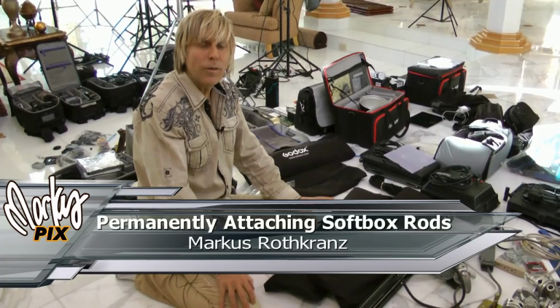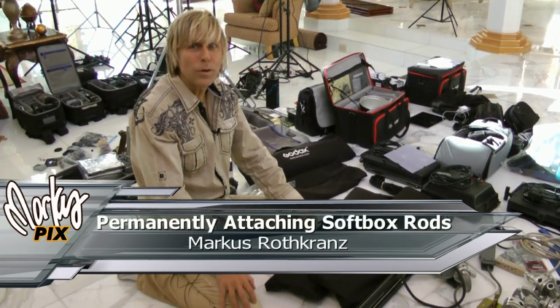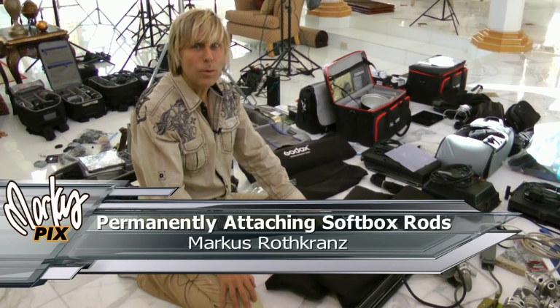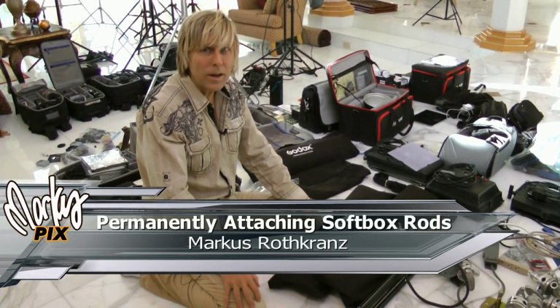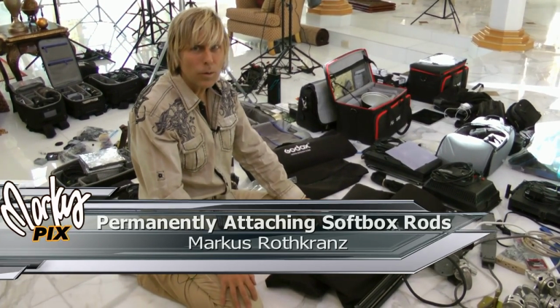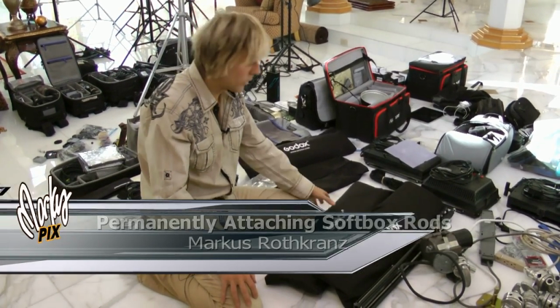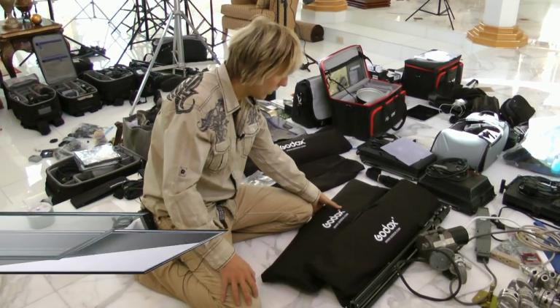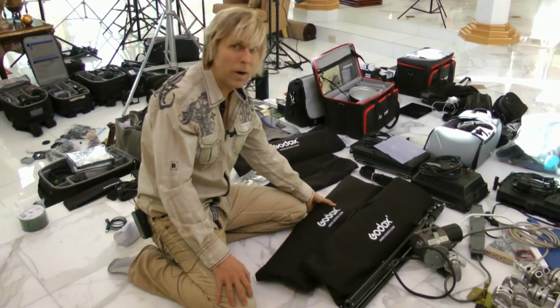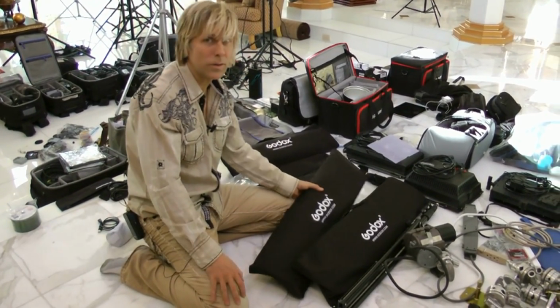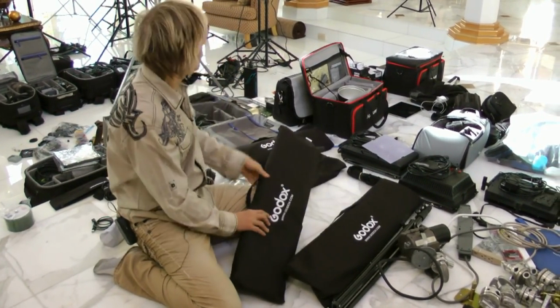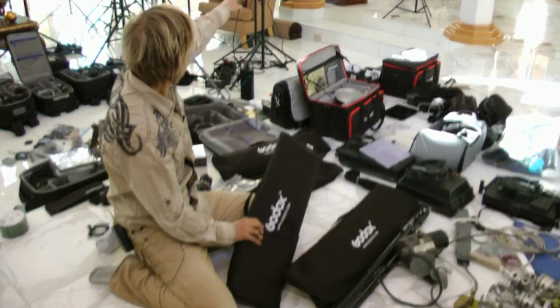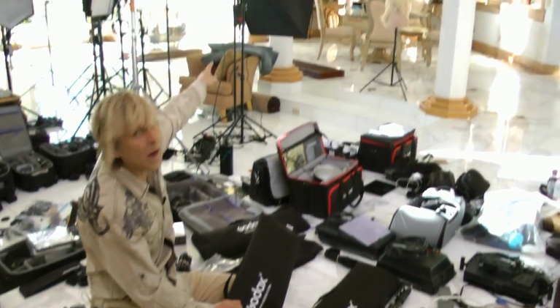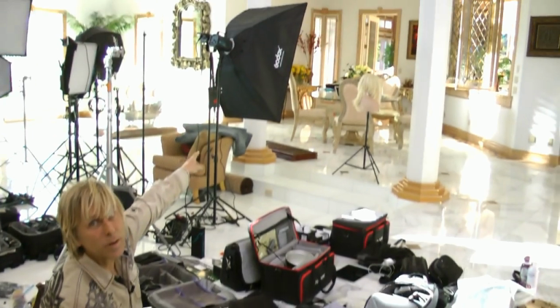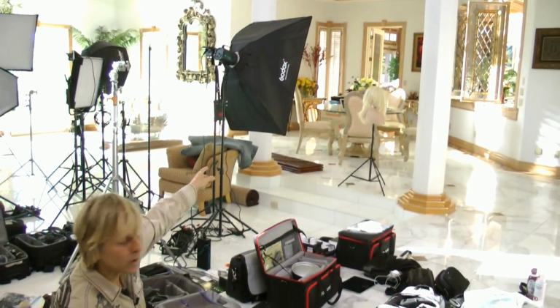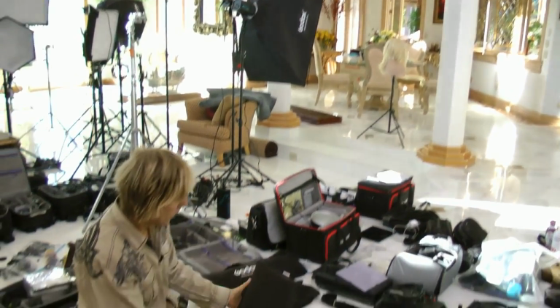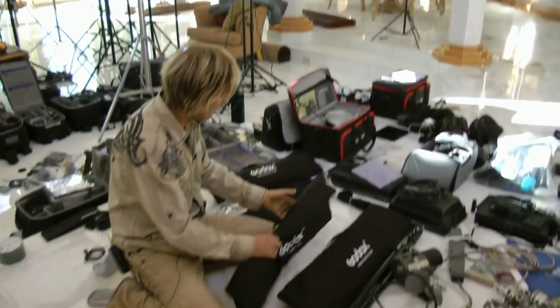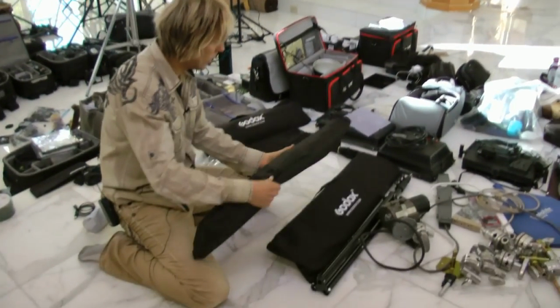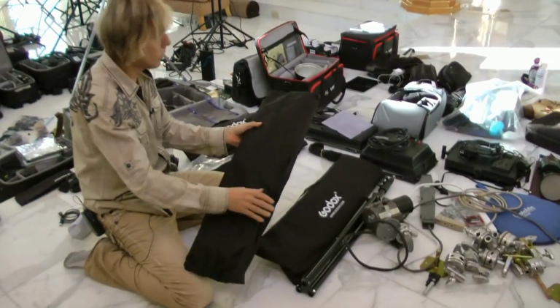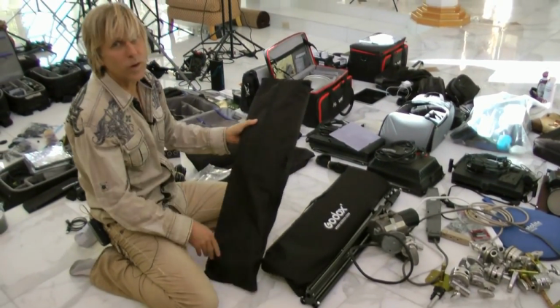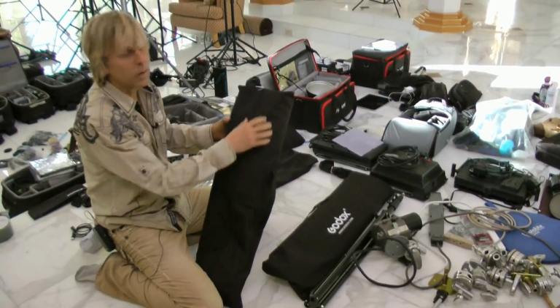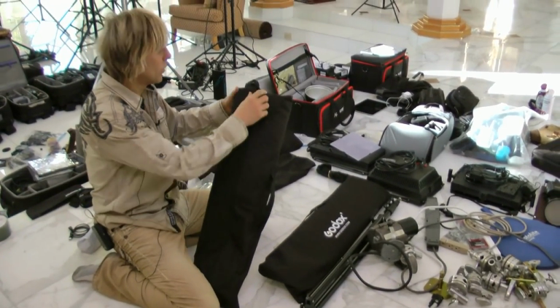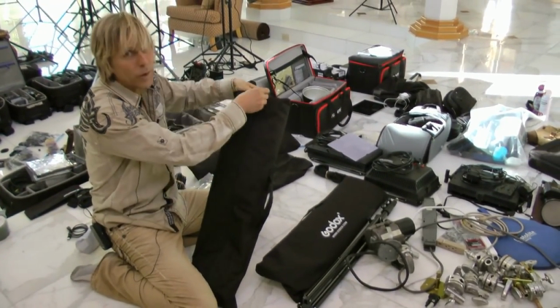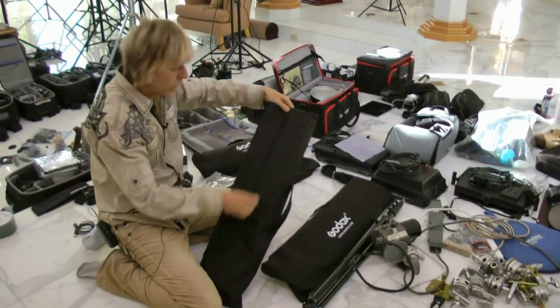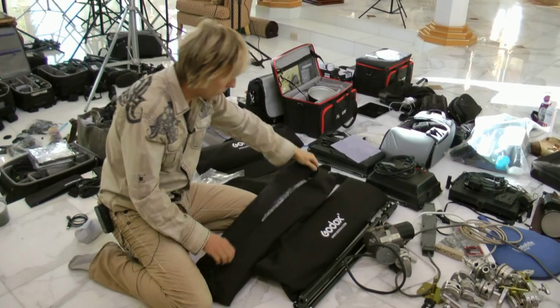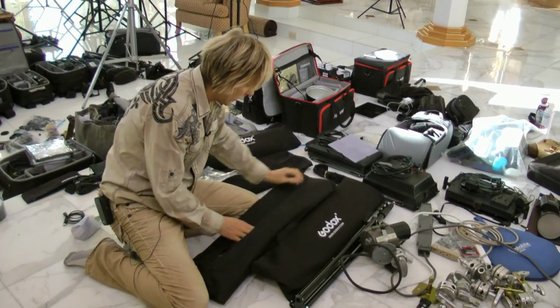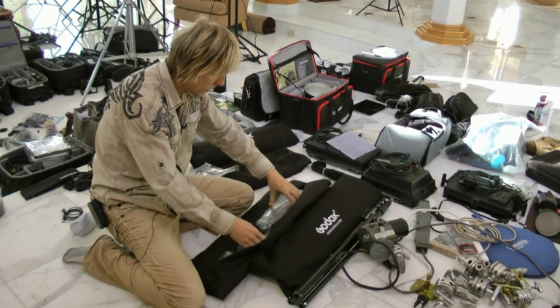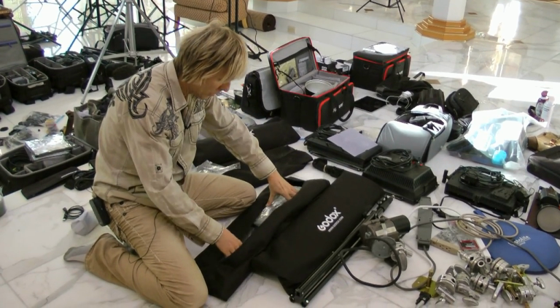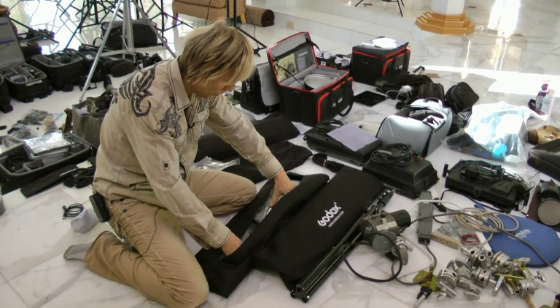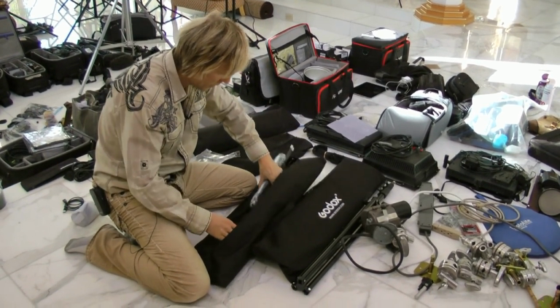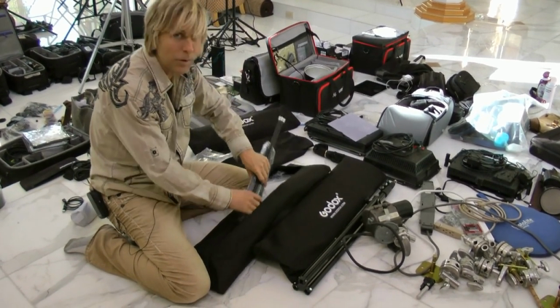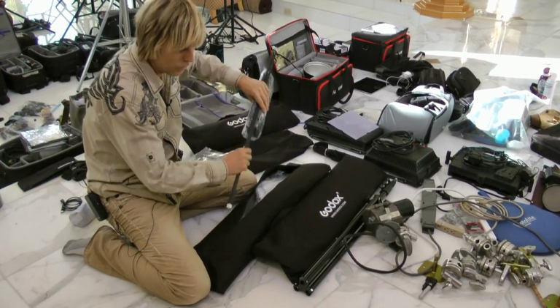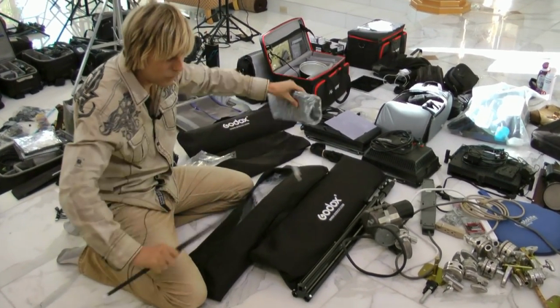For those of you who are getting Godox softboxes, which look like that when finished — they're my favorite brand because they're the least expensive, the coolest, the simplest to use, and lightweight.